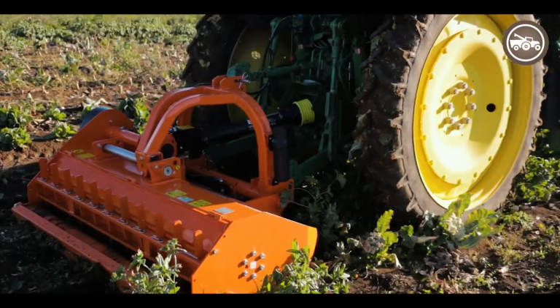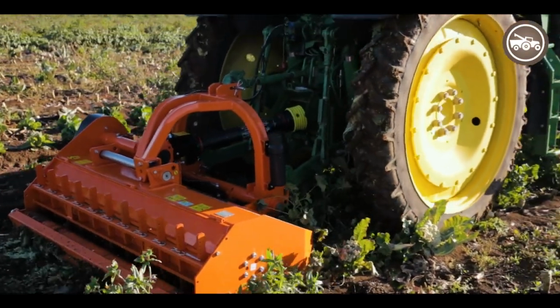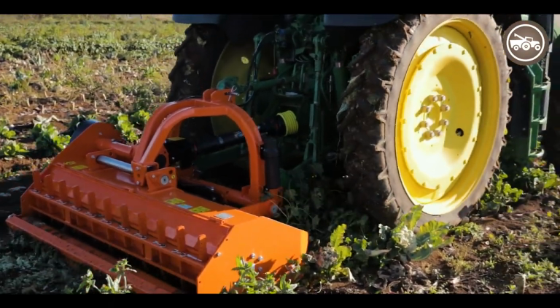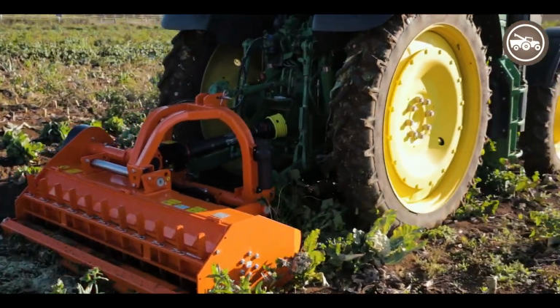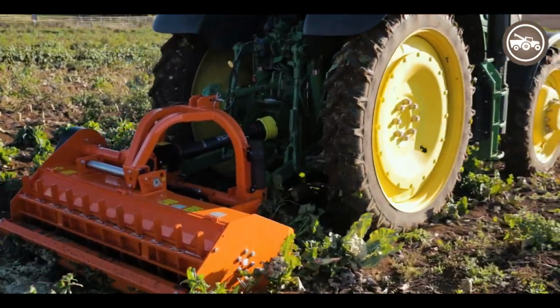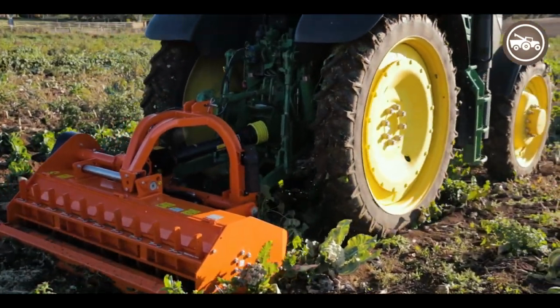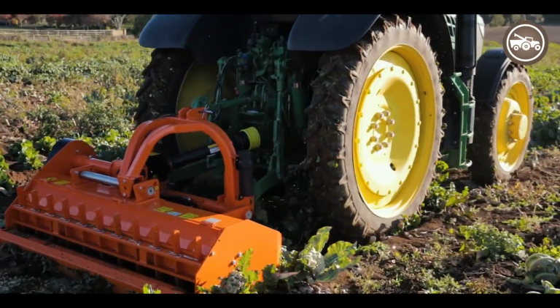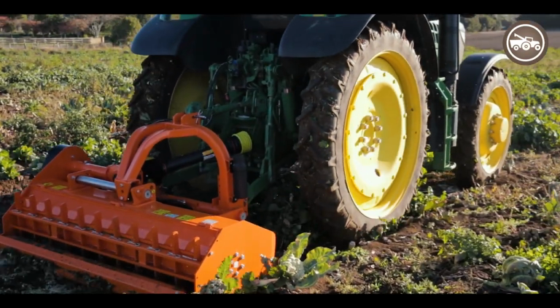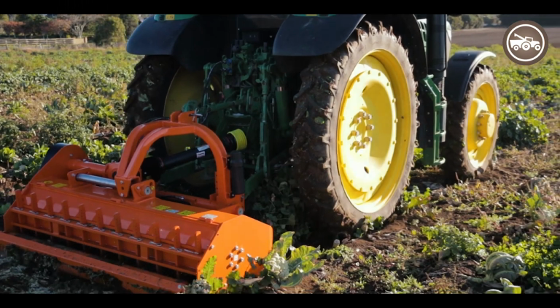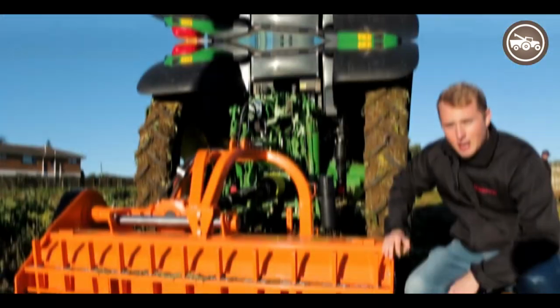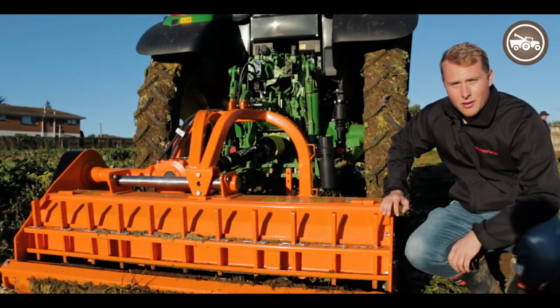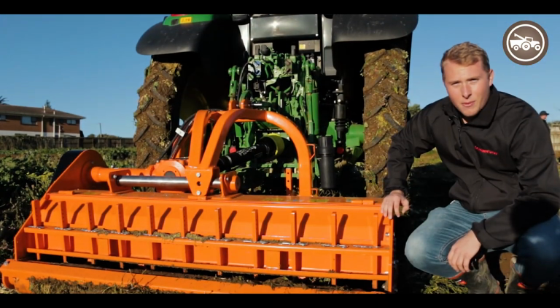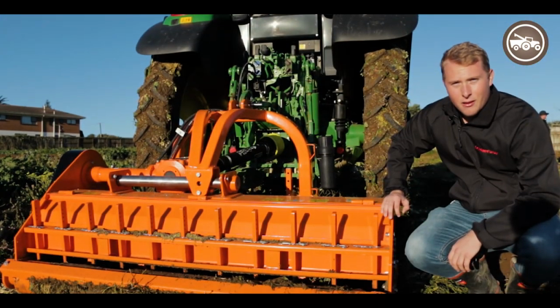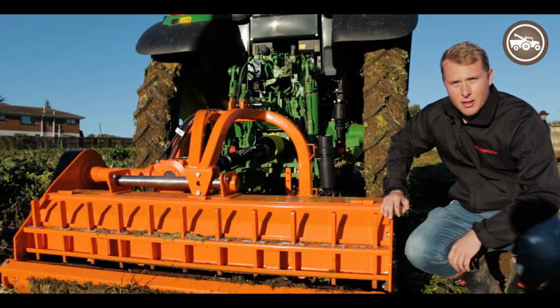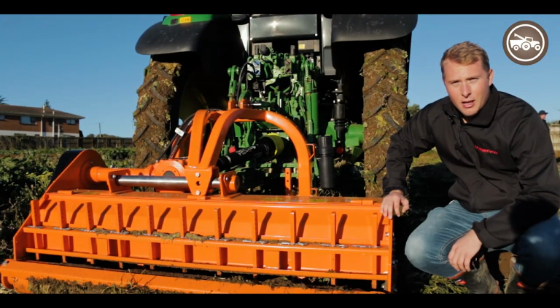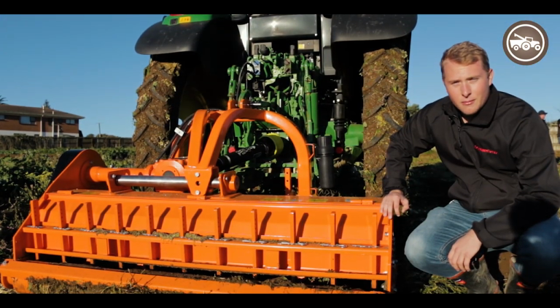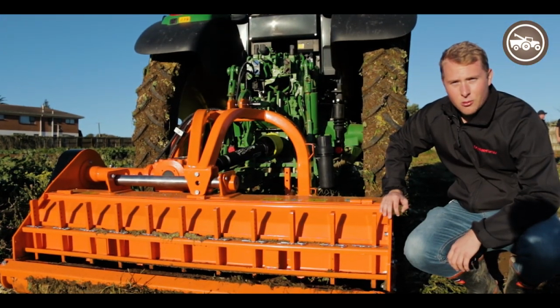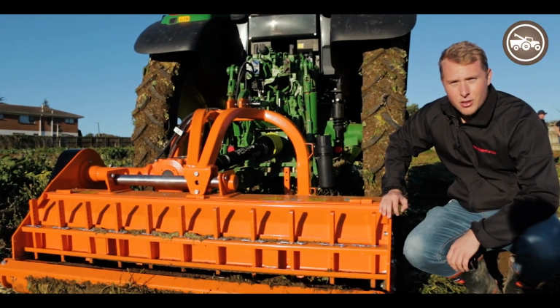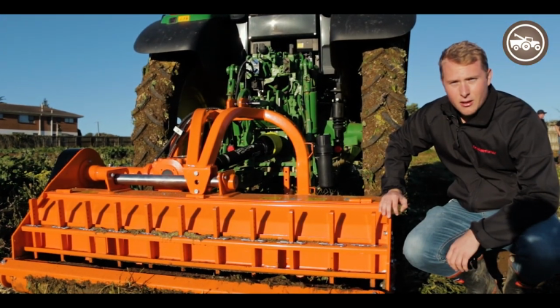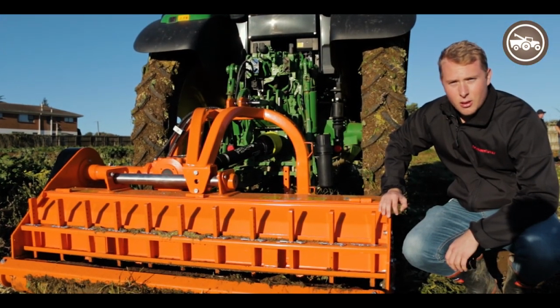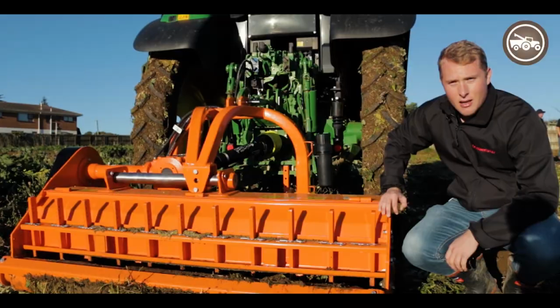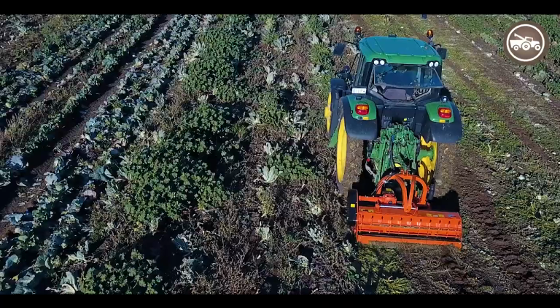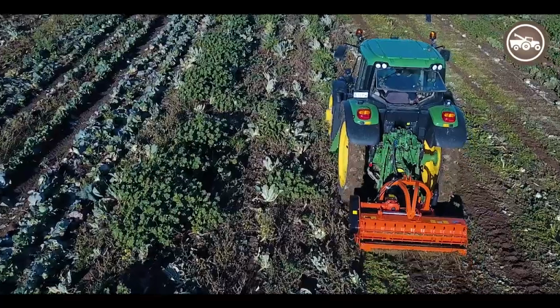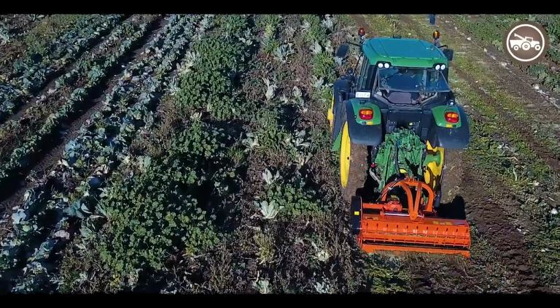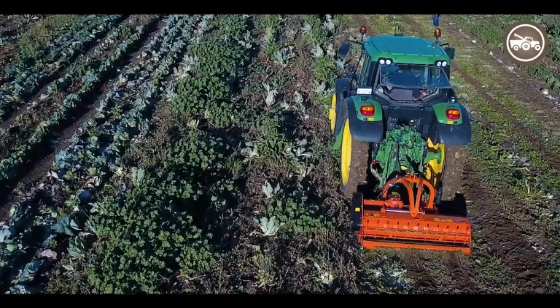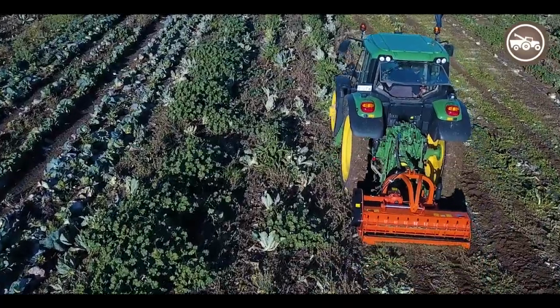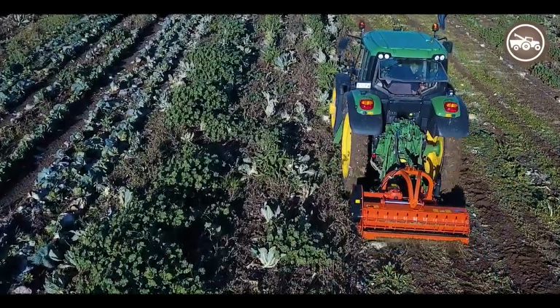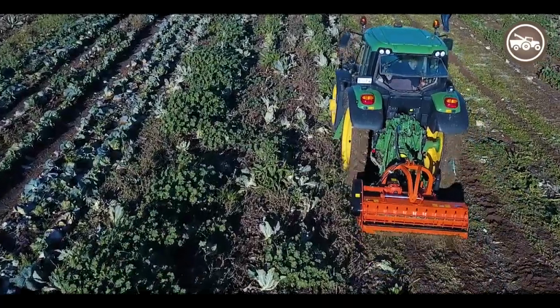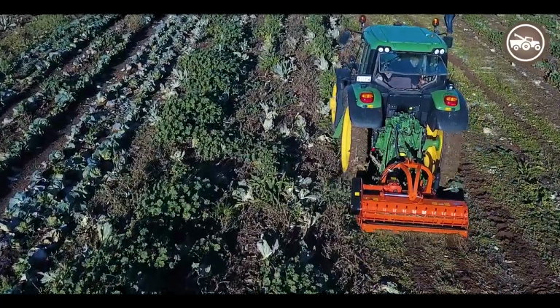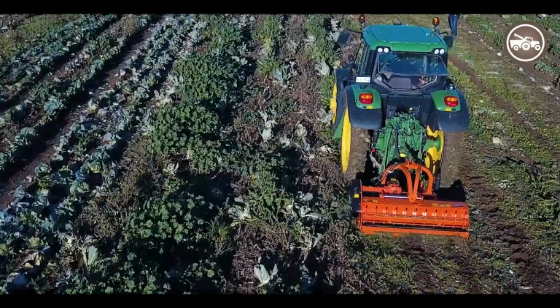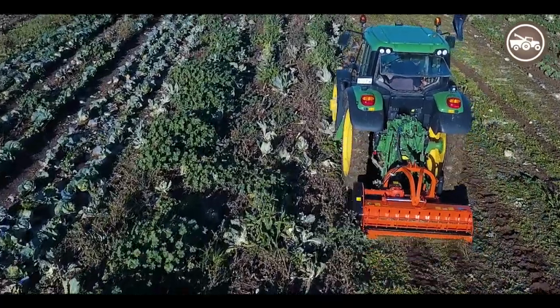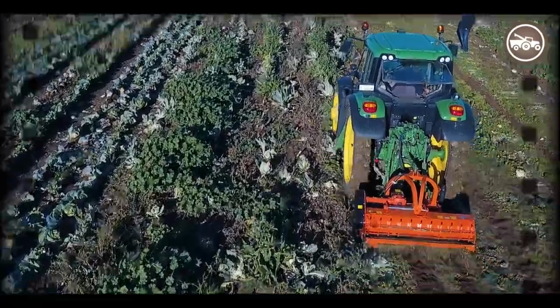This one here also has a jiffel tines rear roller. Today we've been running it through some old cabbage and collies and it's just absolutely obliterated everything, as you can probably see from the footage.